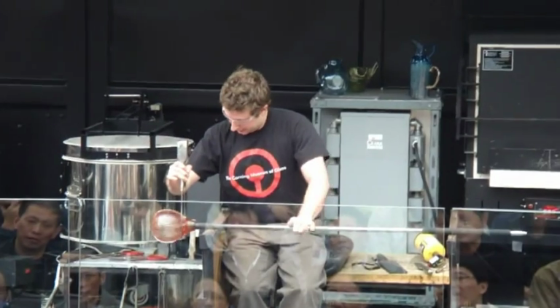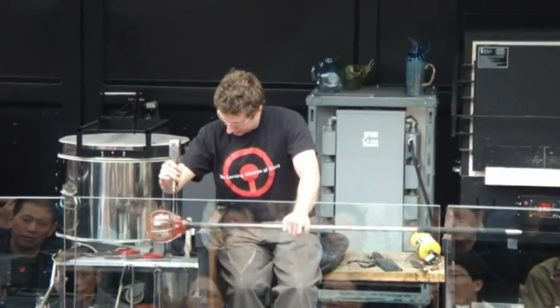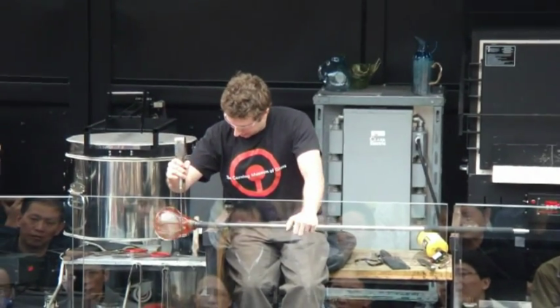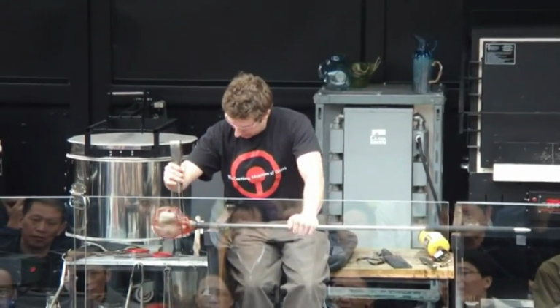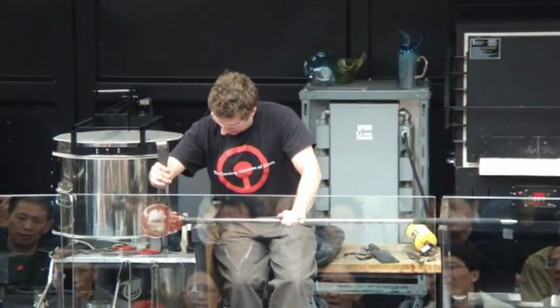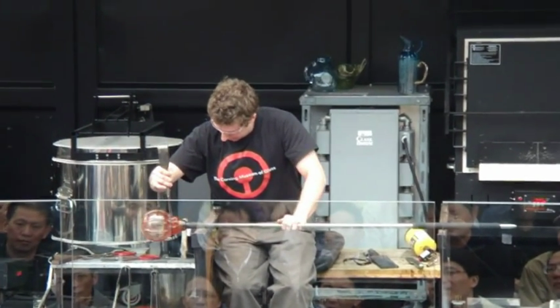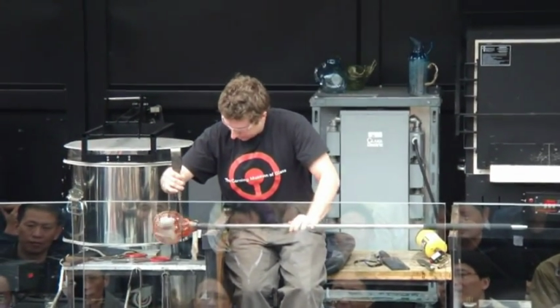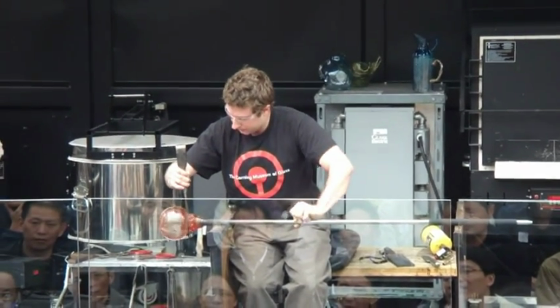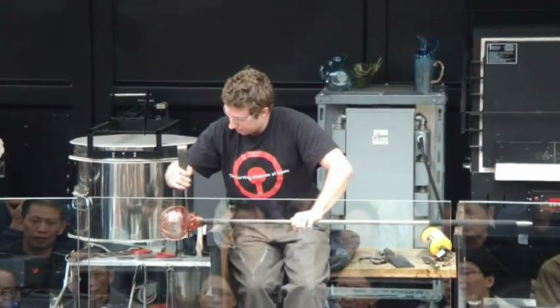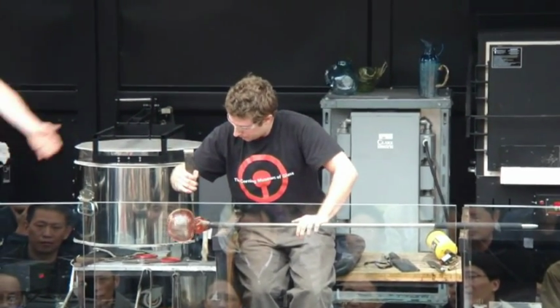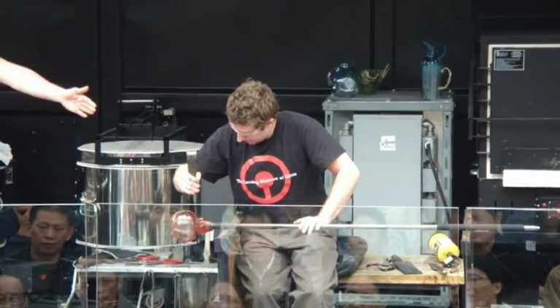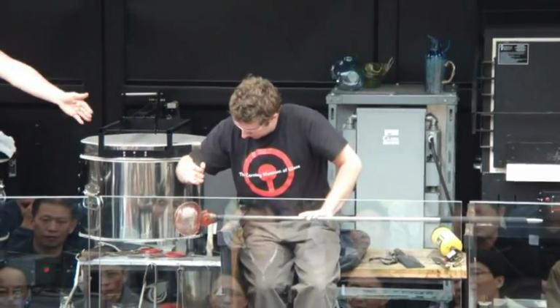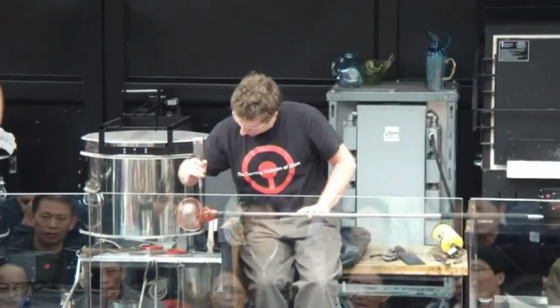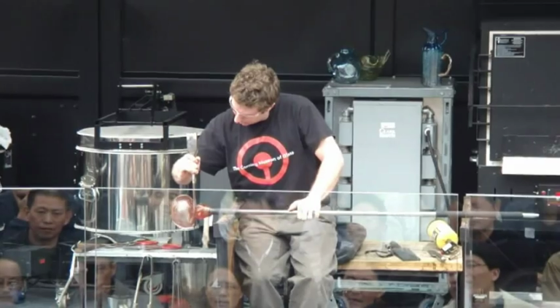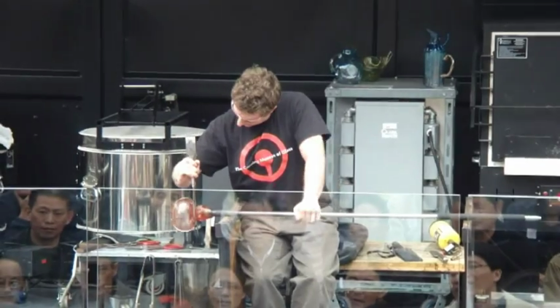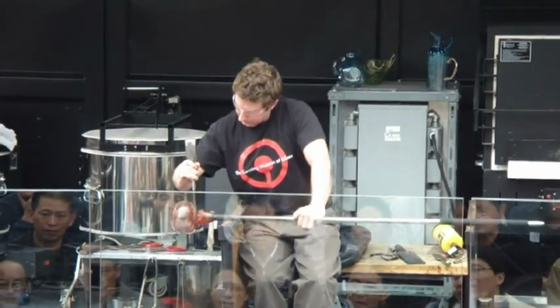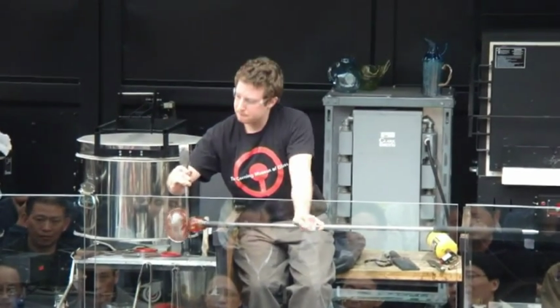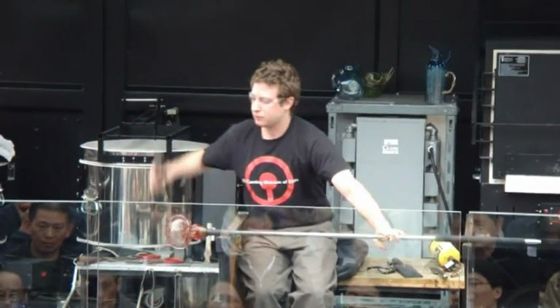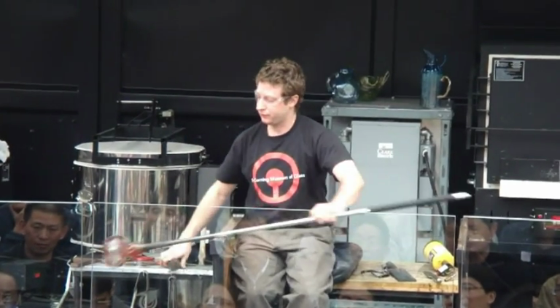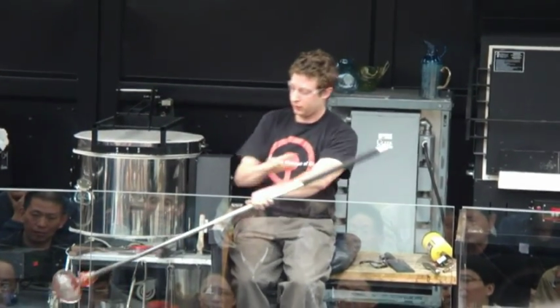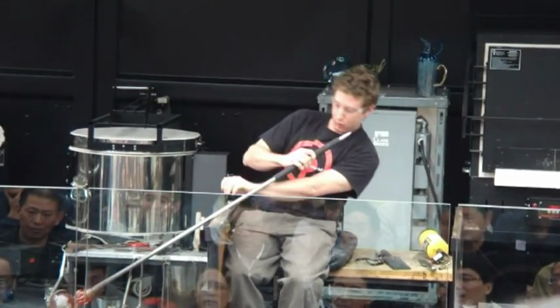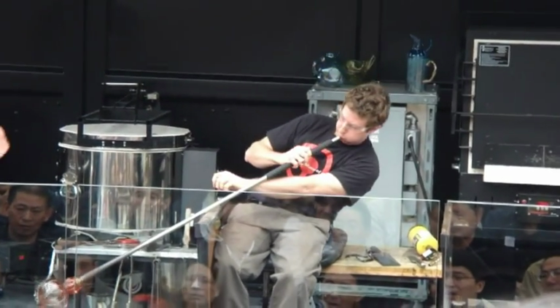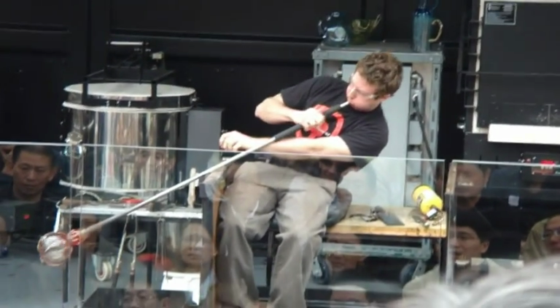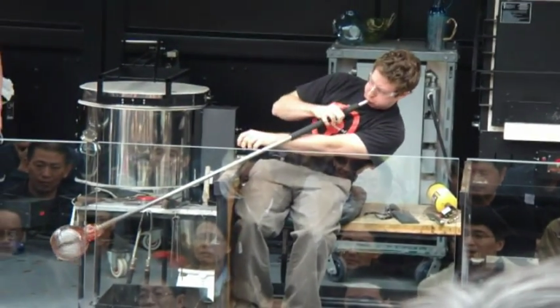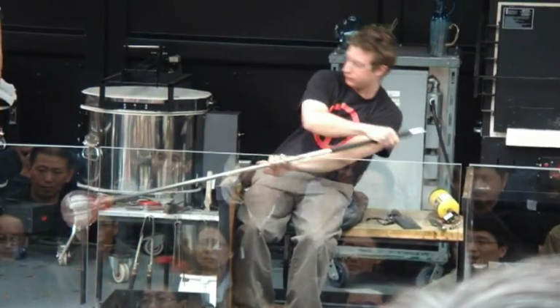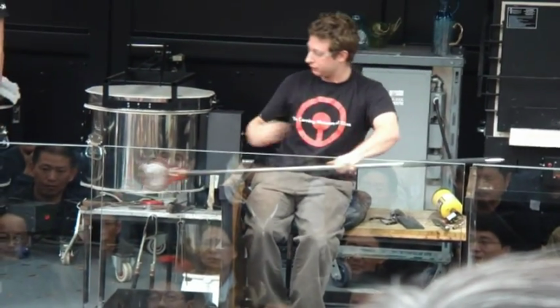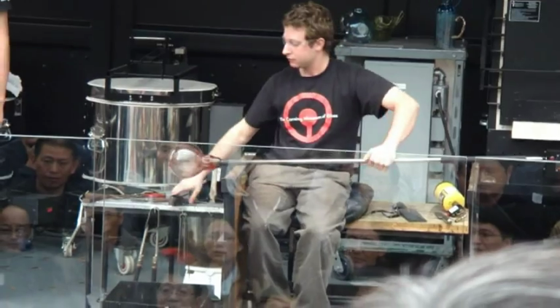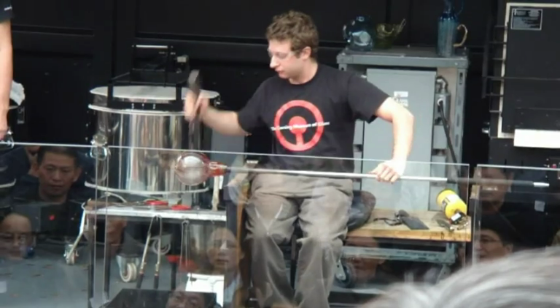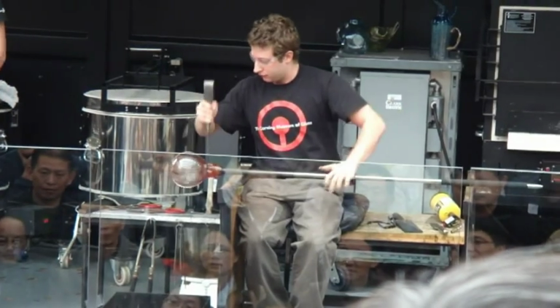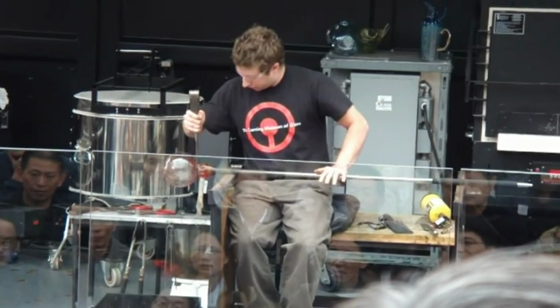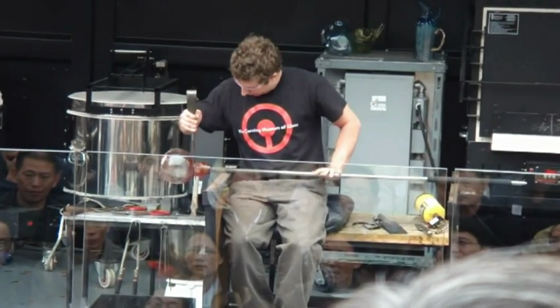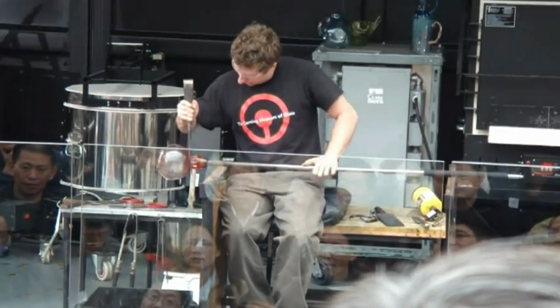At the same time, Lauren is cutting a restriction called a neckline in the top of the pumpkin. This will allow us to knock the pumpkin free from the pipe a little later on in the show.